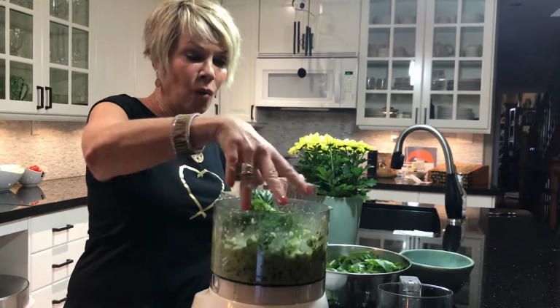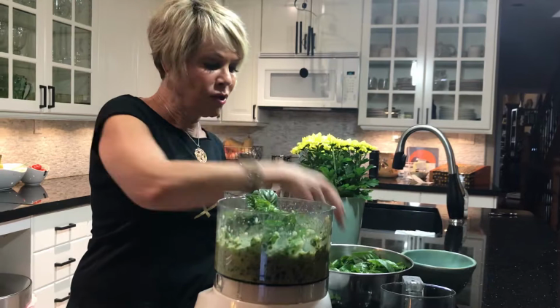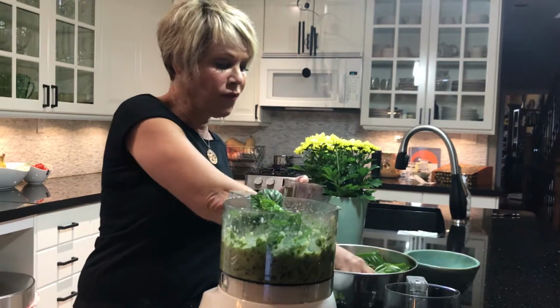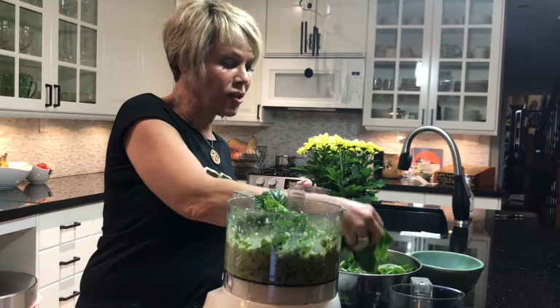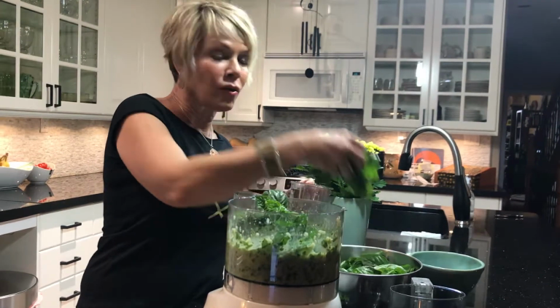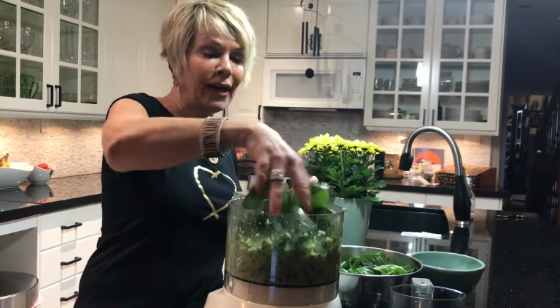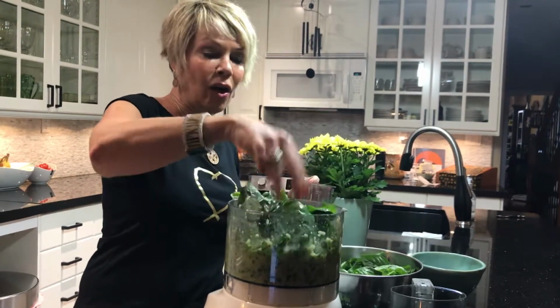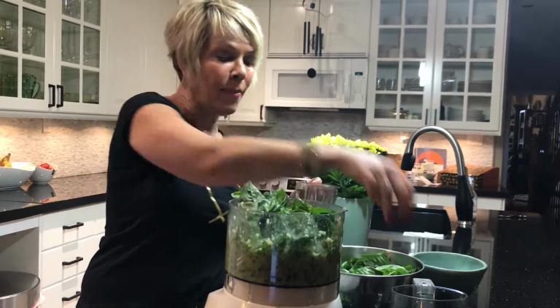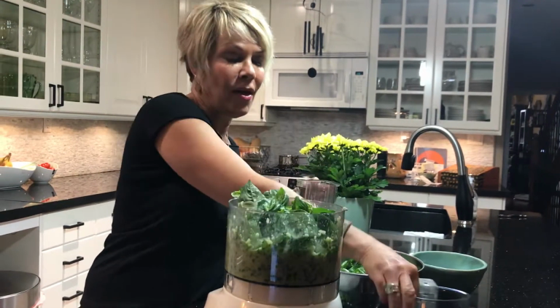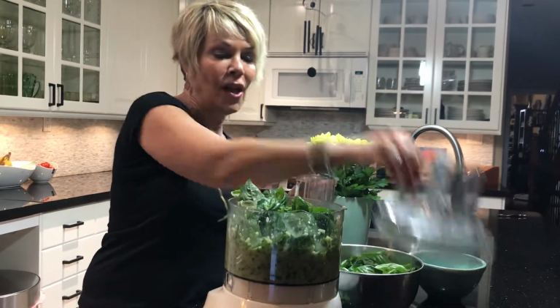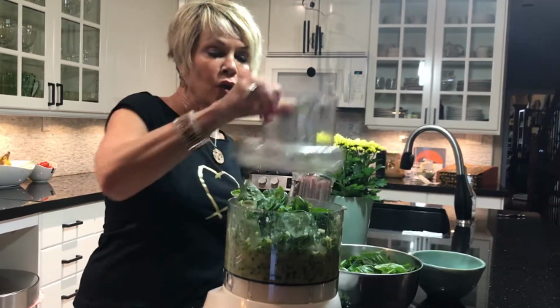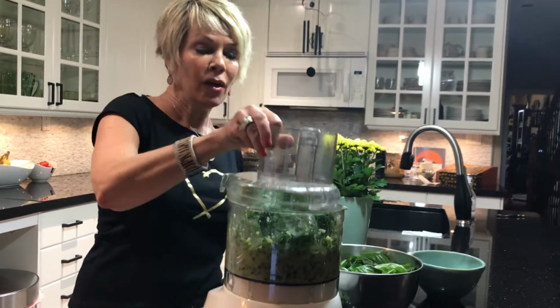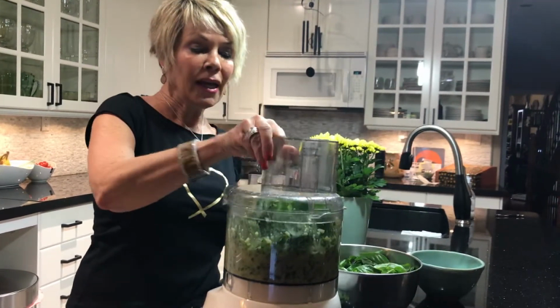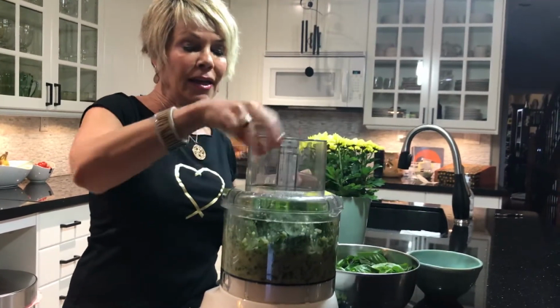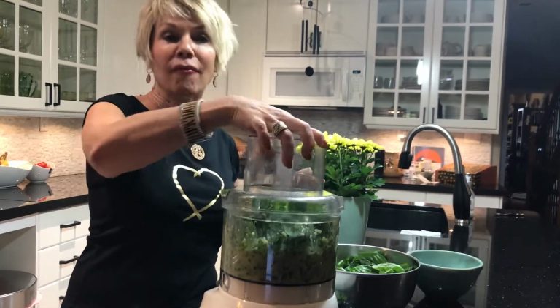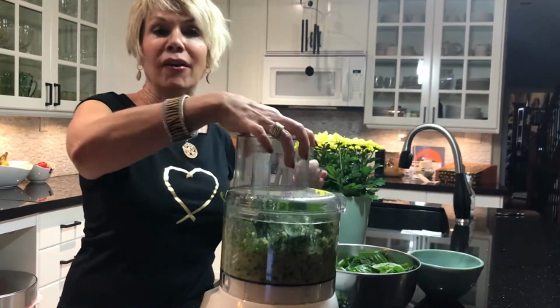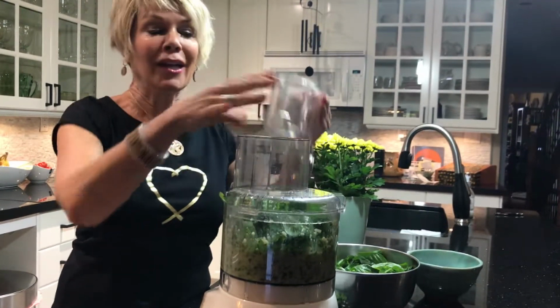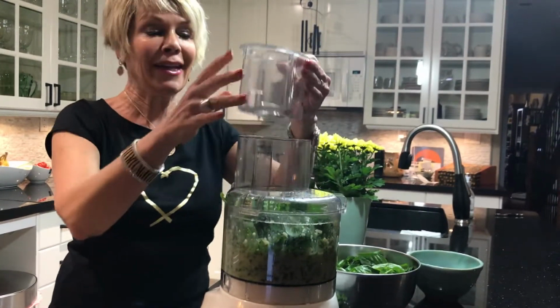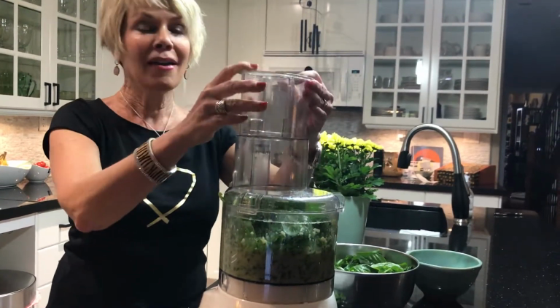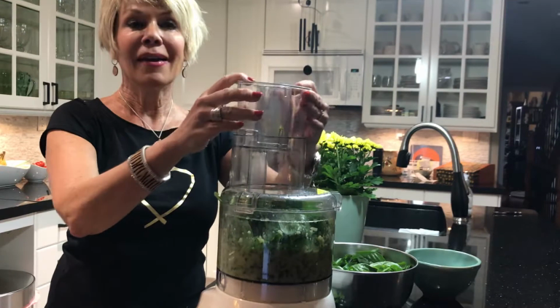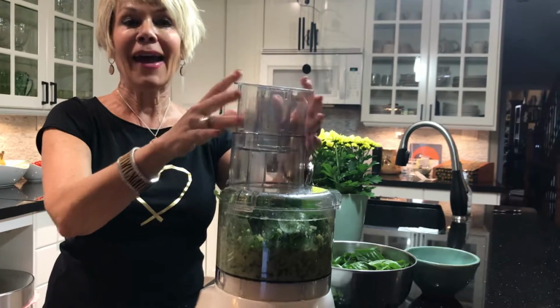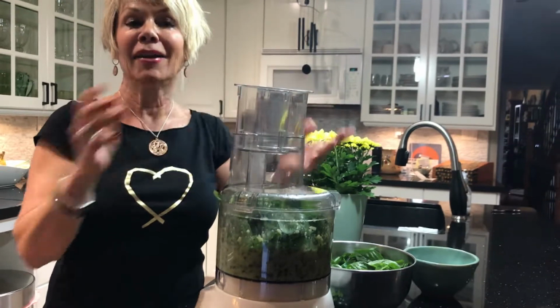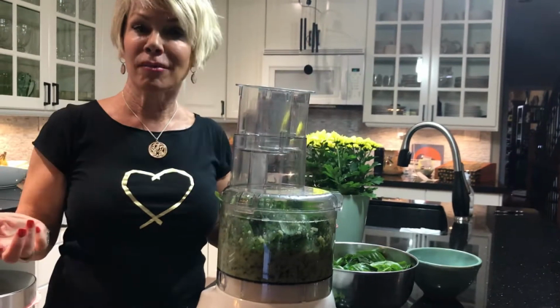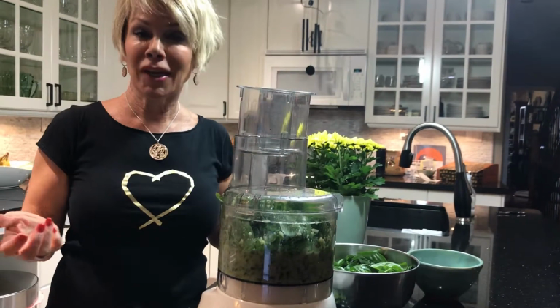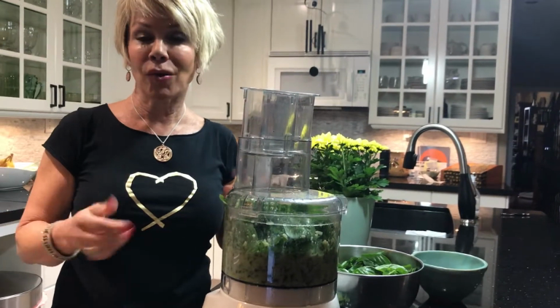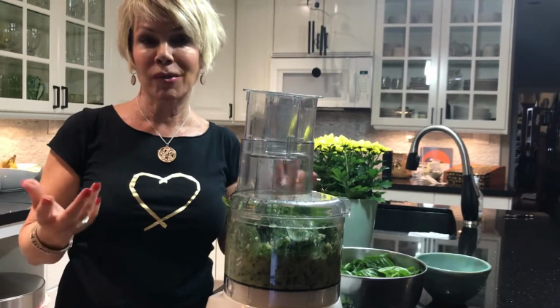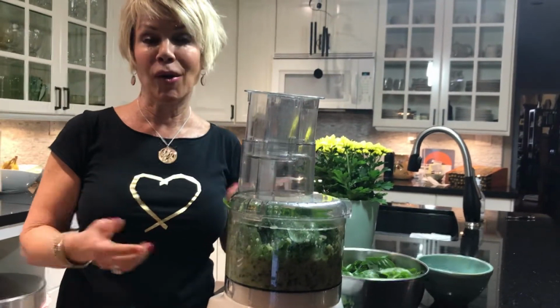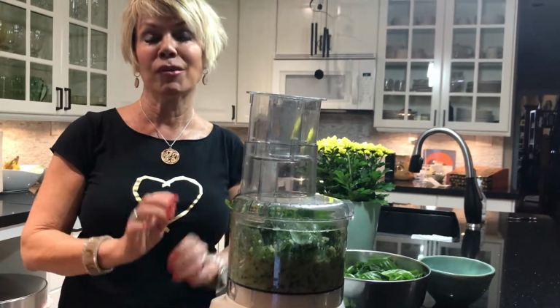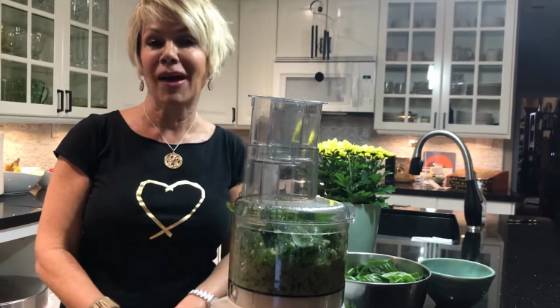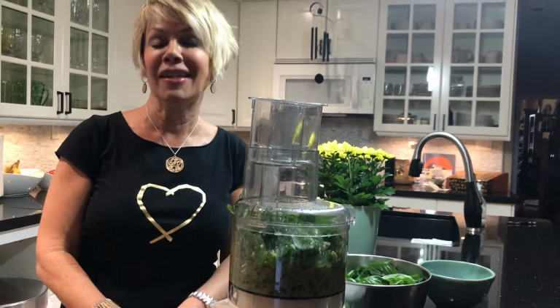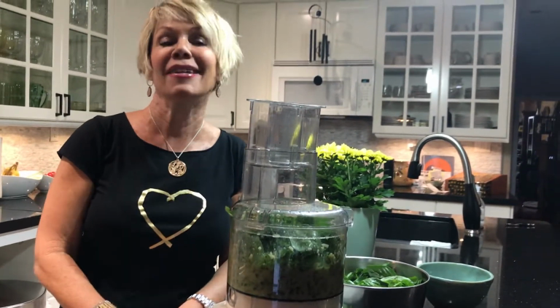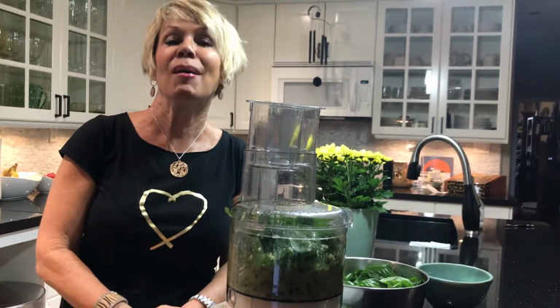Once you've finished grinding it all up, you can heat it up very gently and add it to some chicken or some asparagus with some pasta. It tastes amazing.